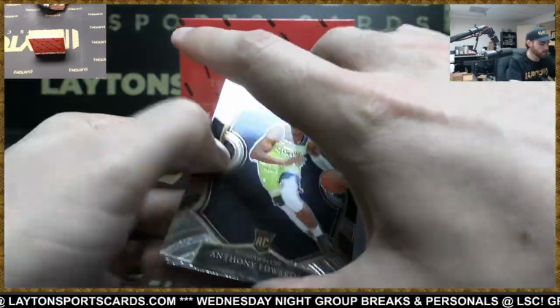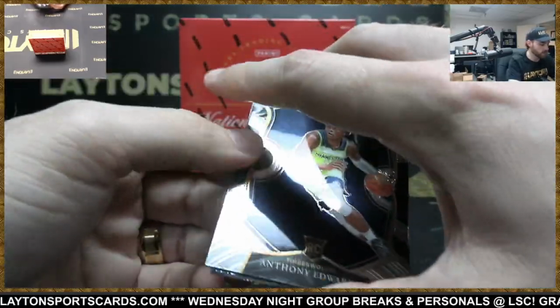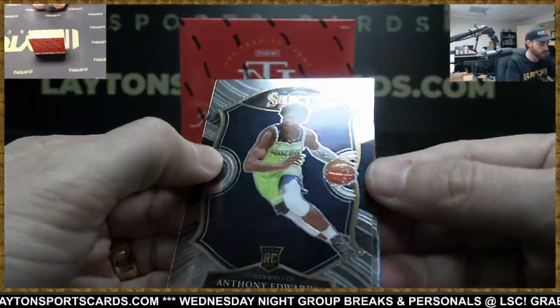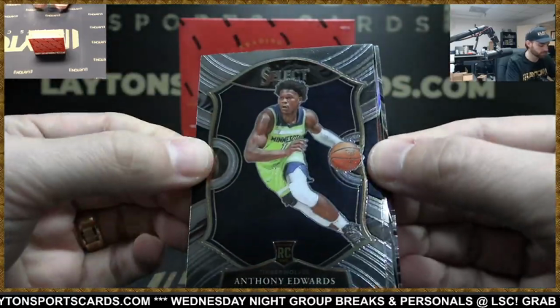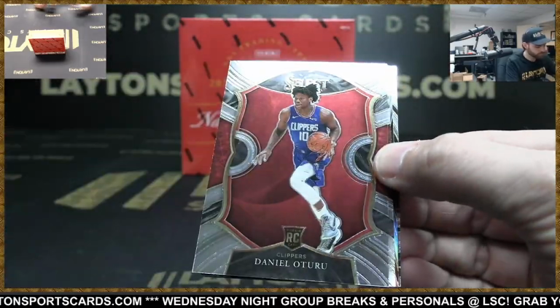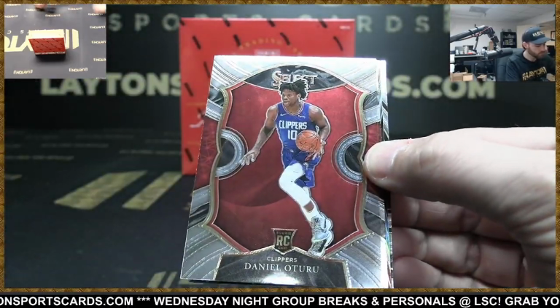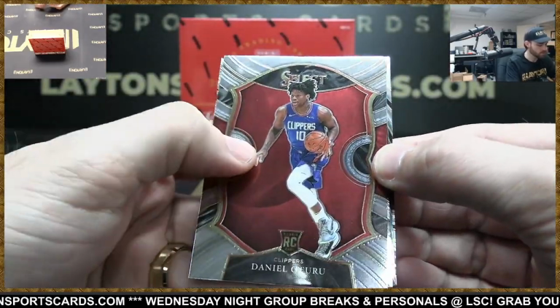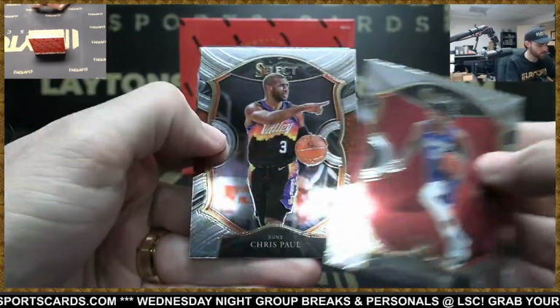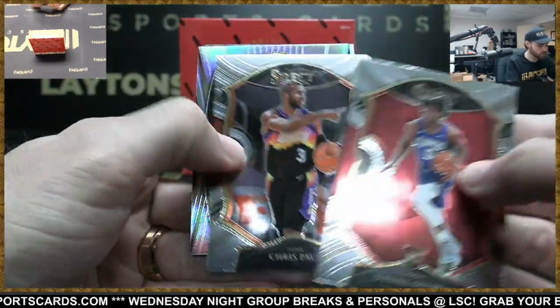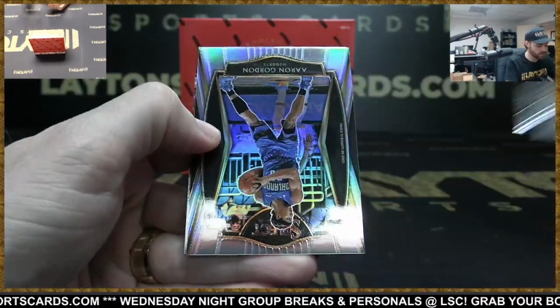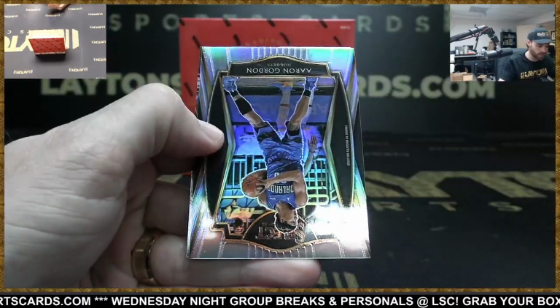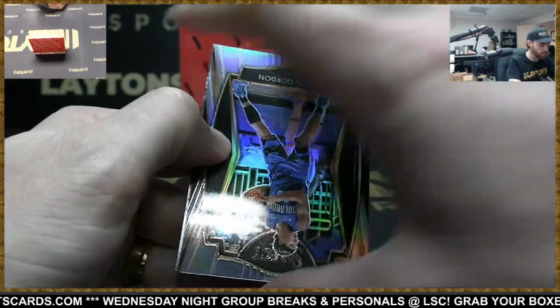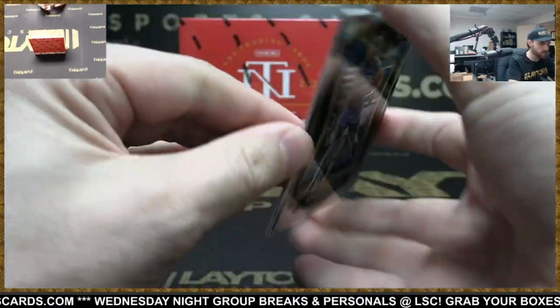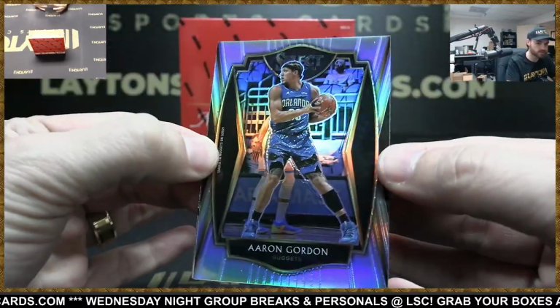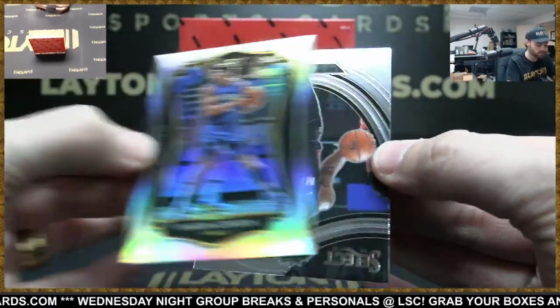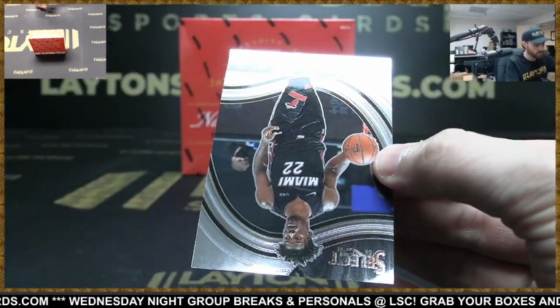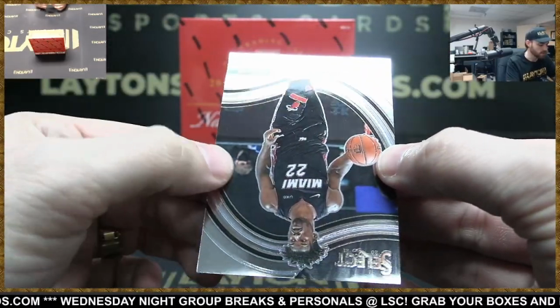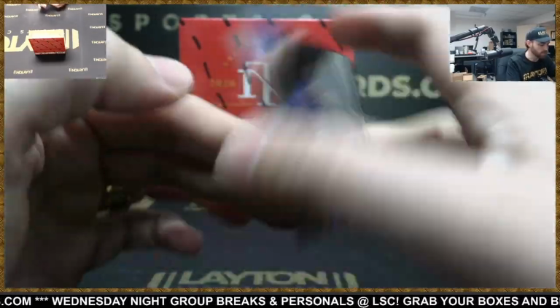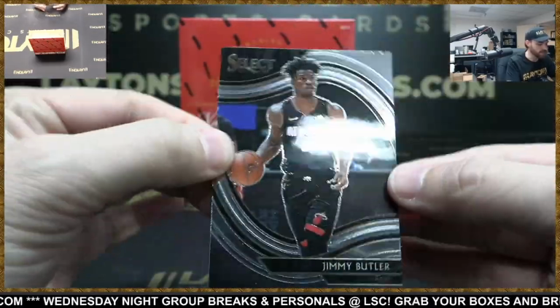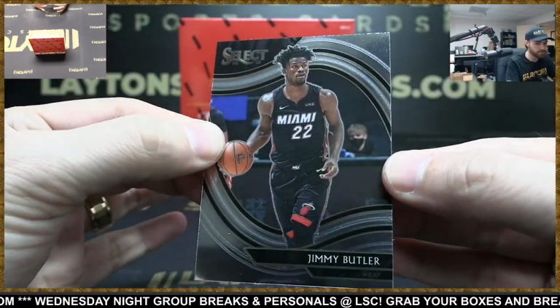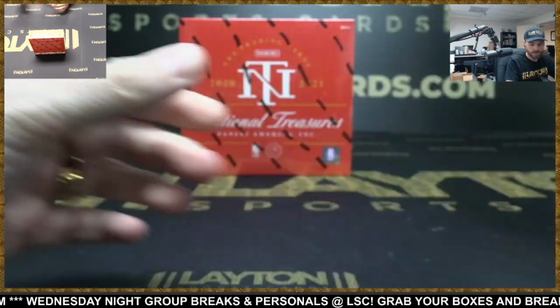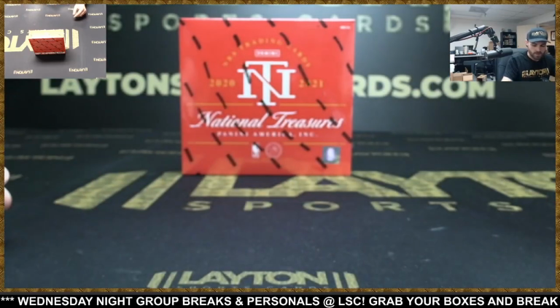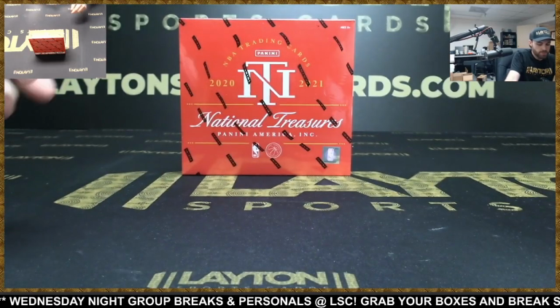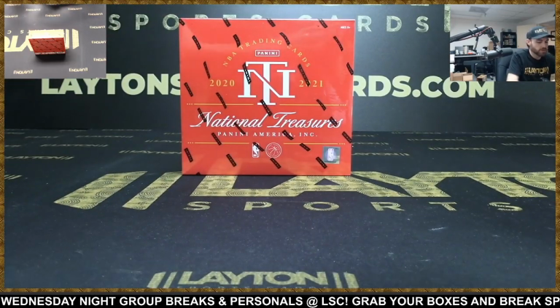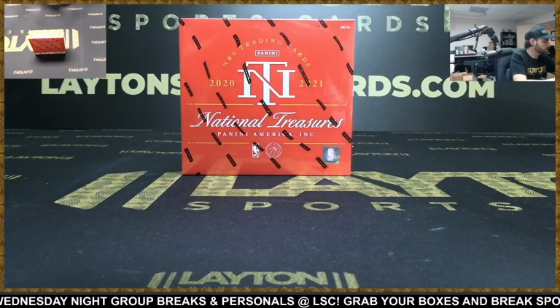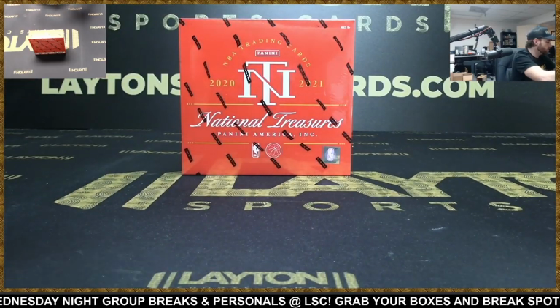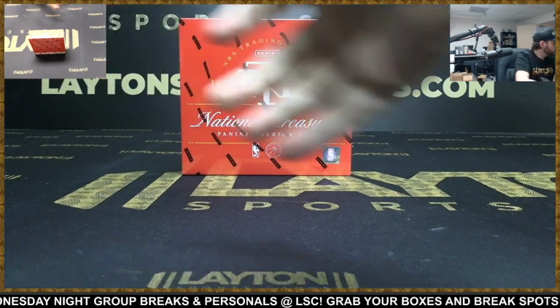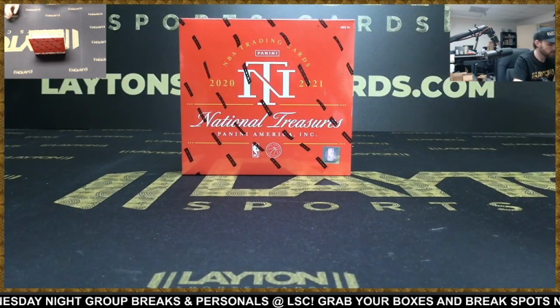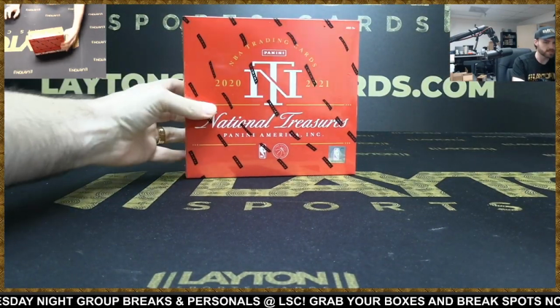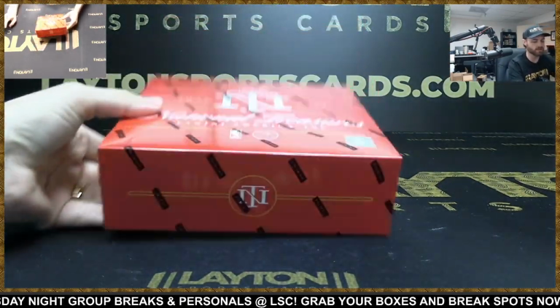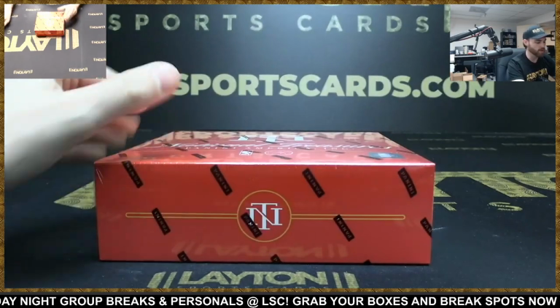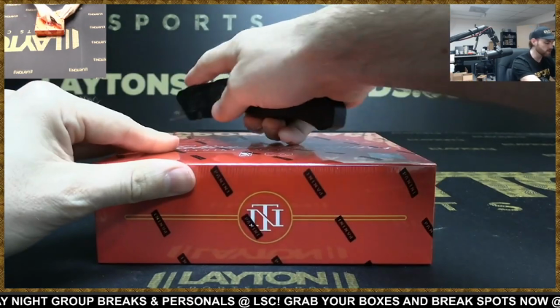Got an Ant-Man. Turu silver Aaron Gordon, Nuggets. And Butler courtside. The Butler! Wow — crazy stuff out of that box, that was nuts.